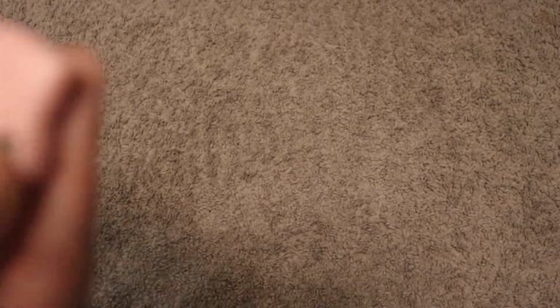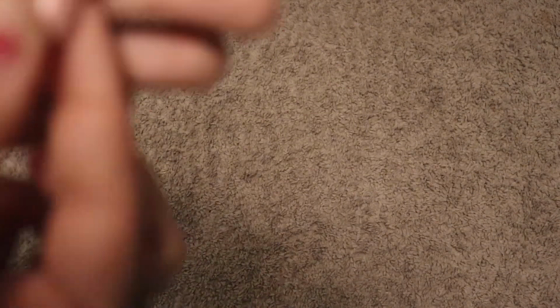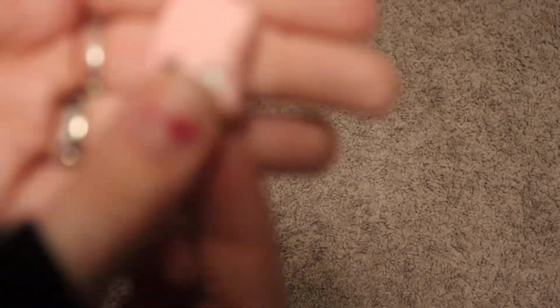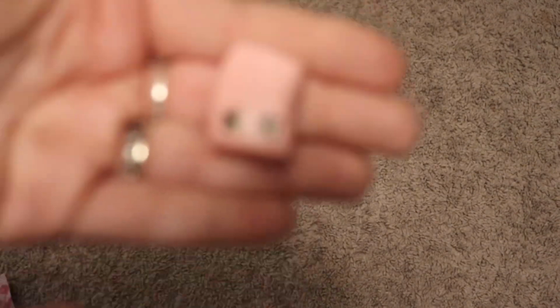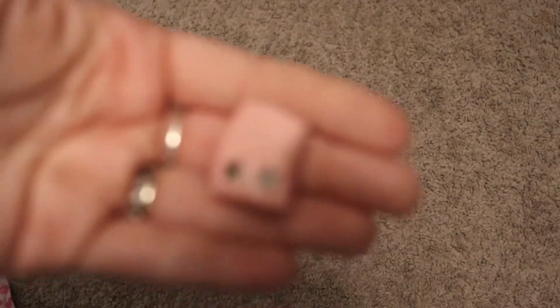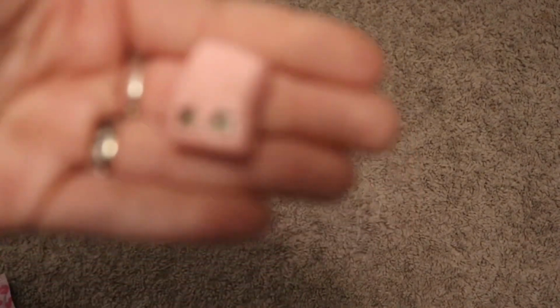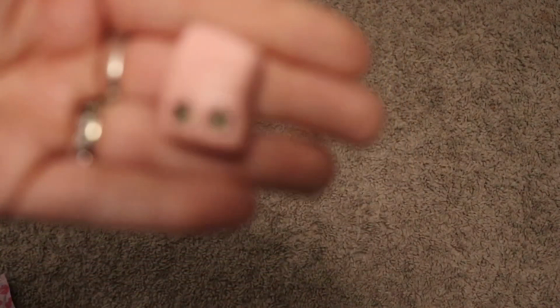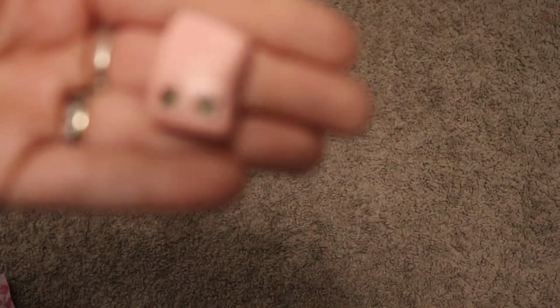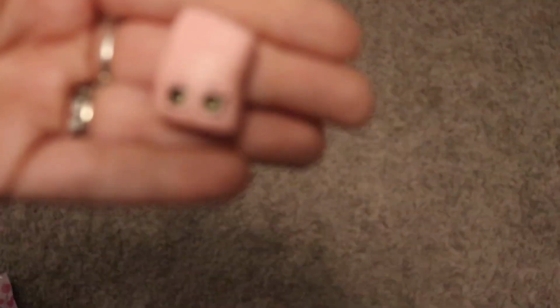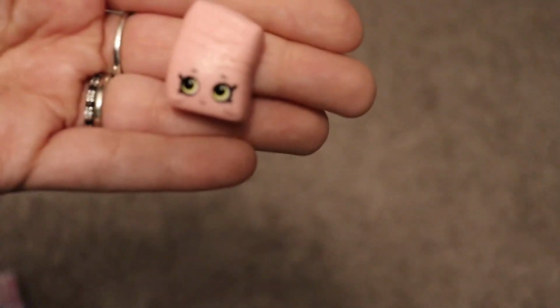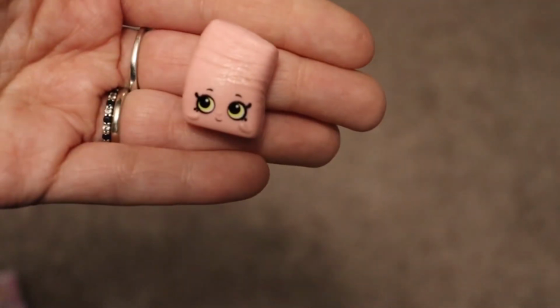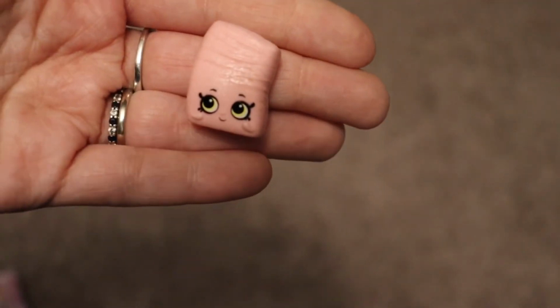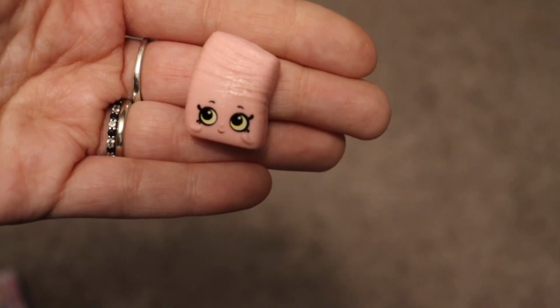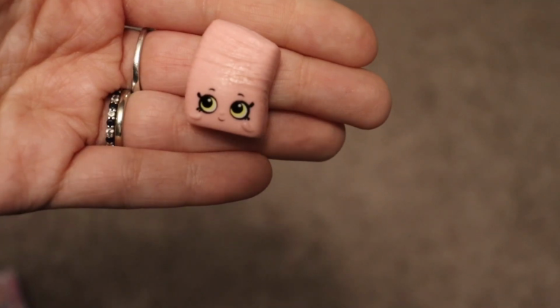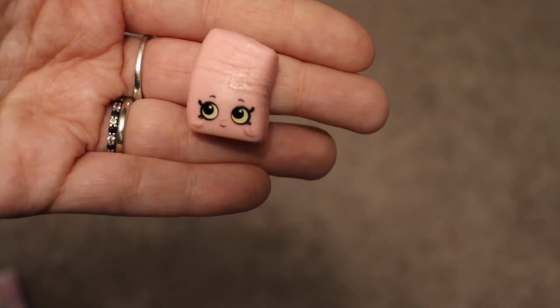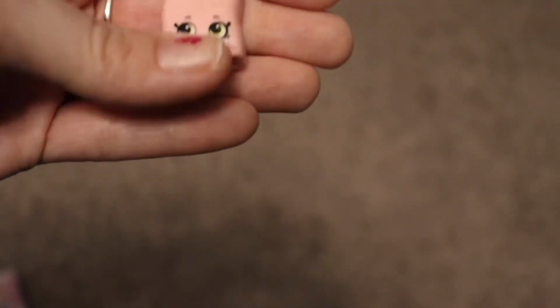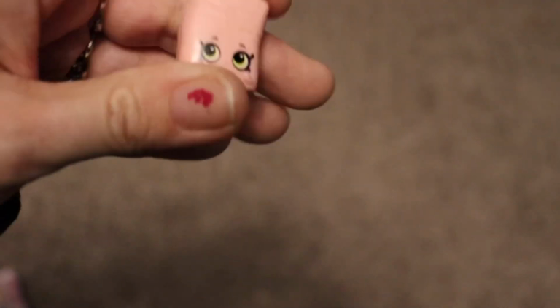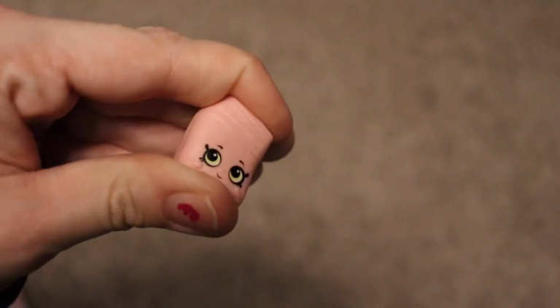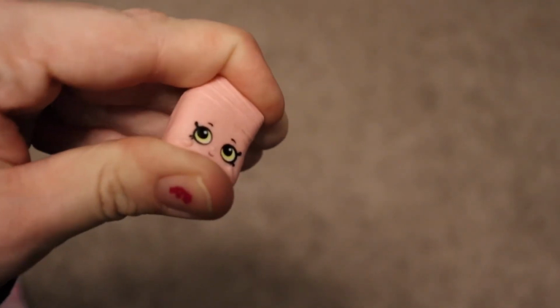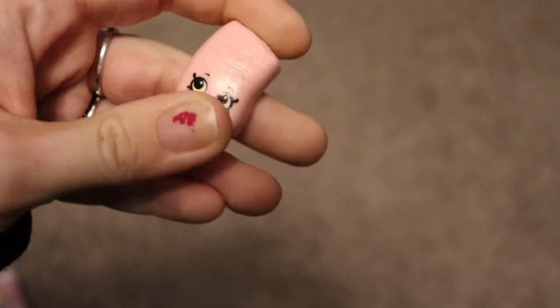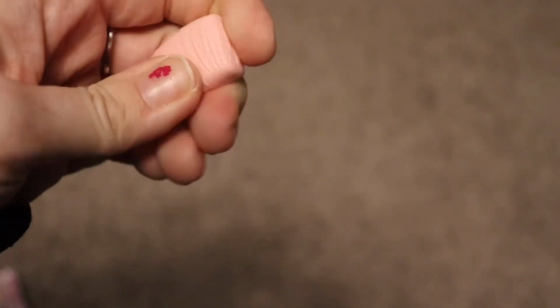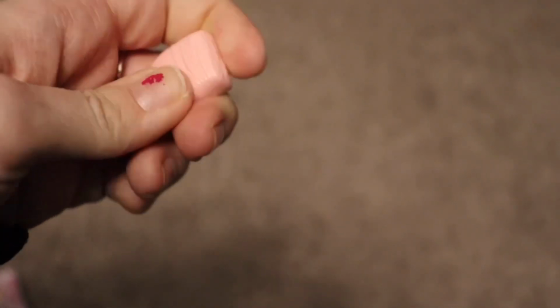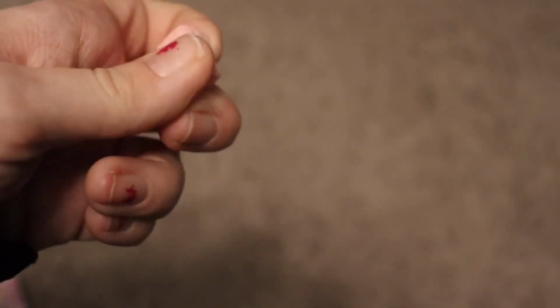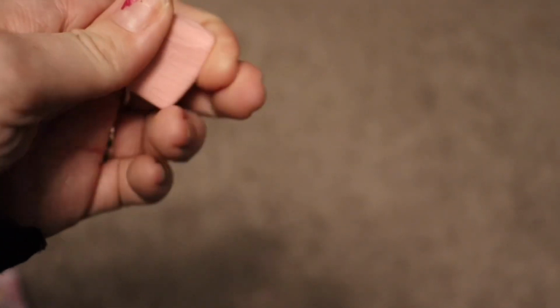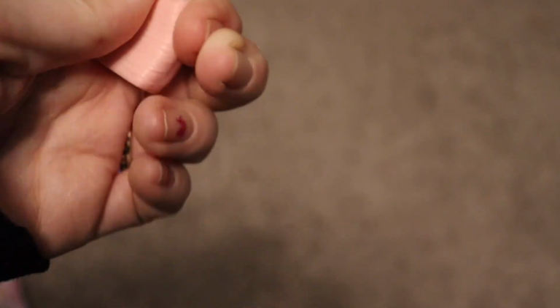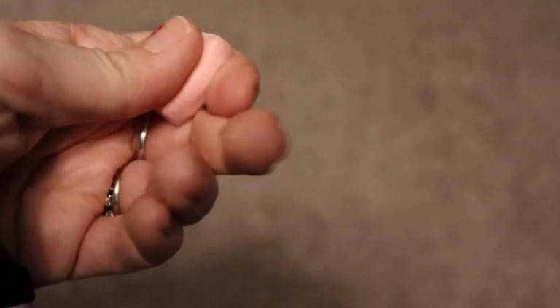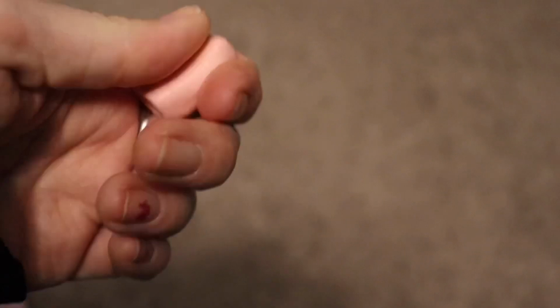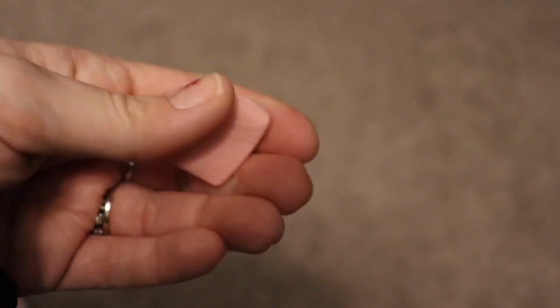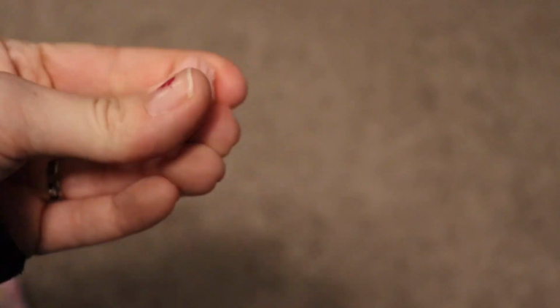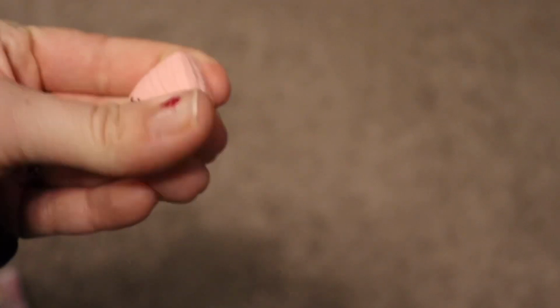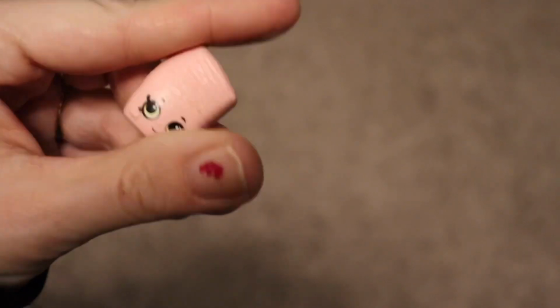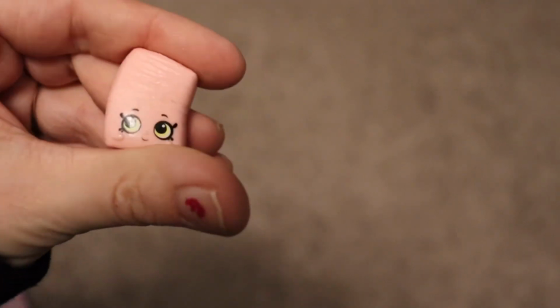It's a little piece of gum — that is so stinking cute! Is it squishy? It's a little bit squishy. Adorable!